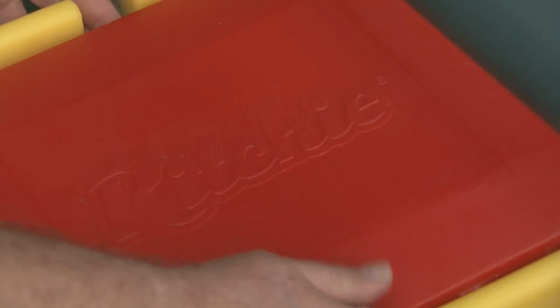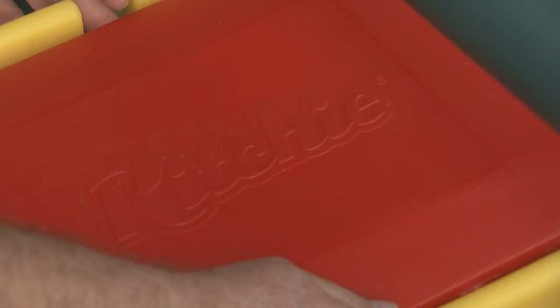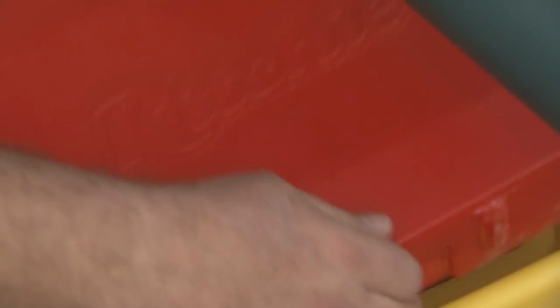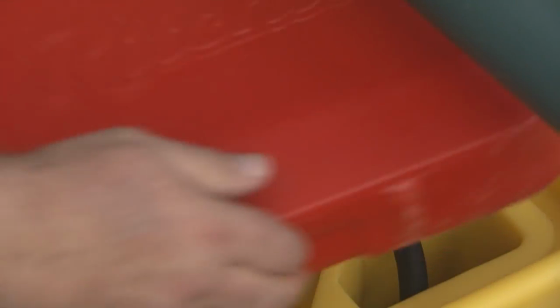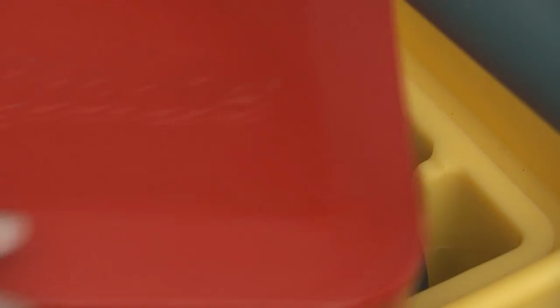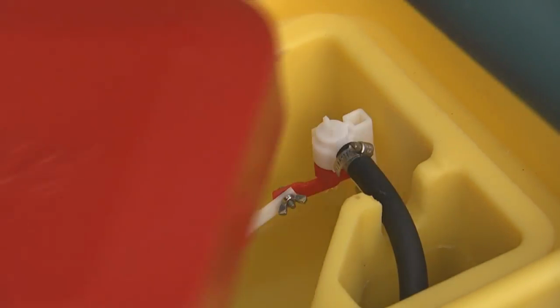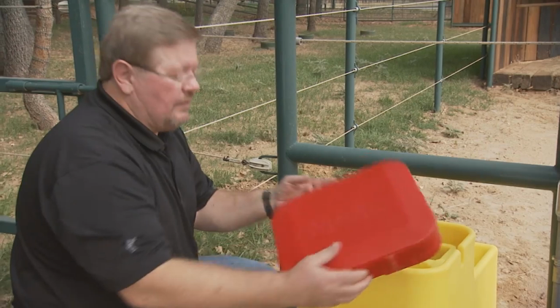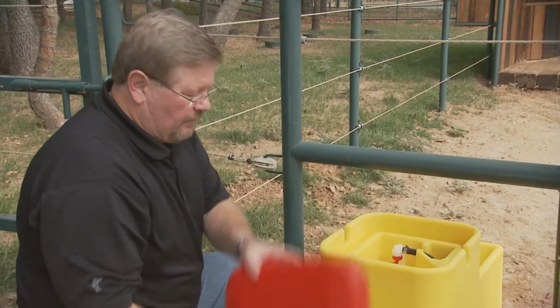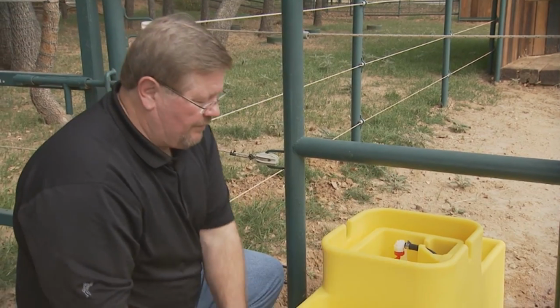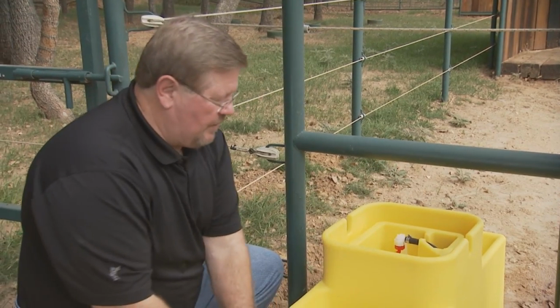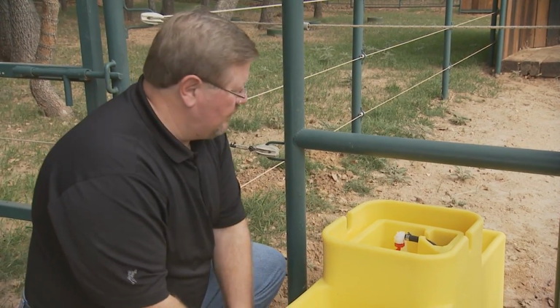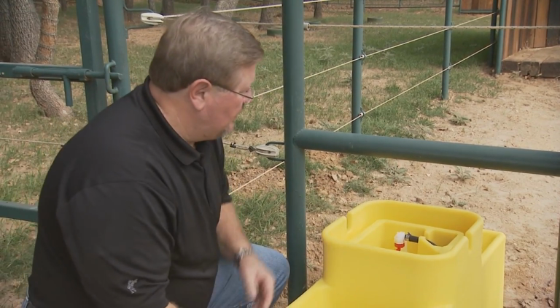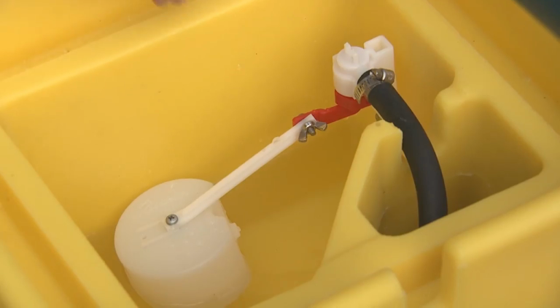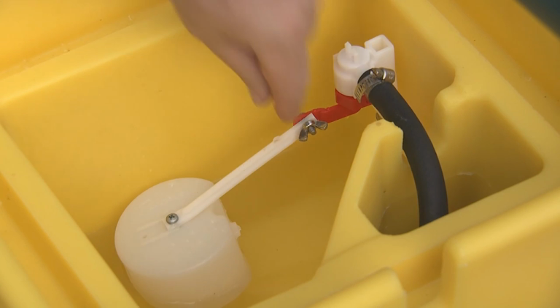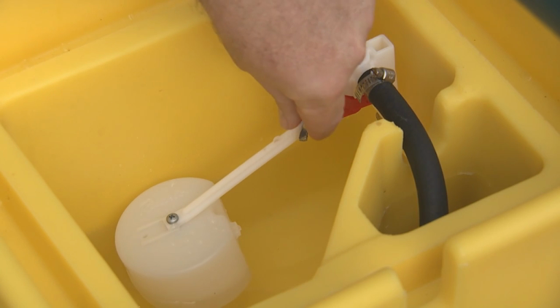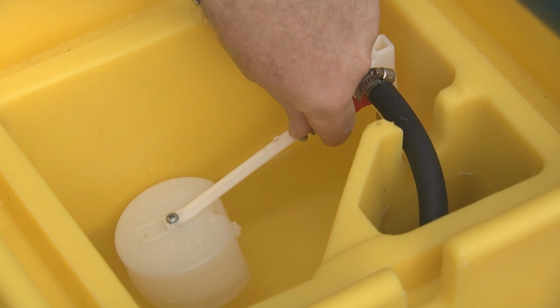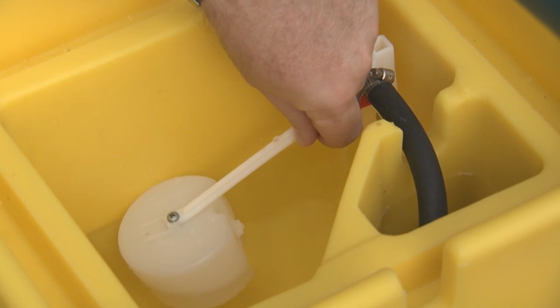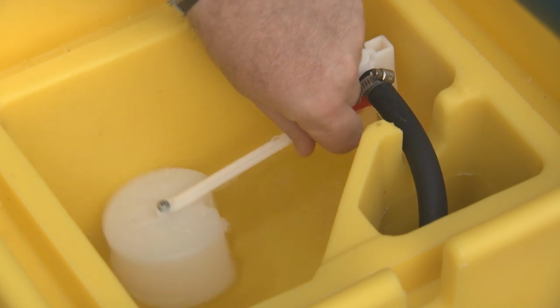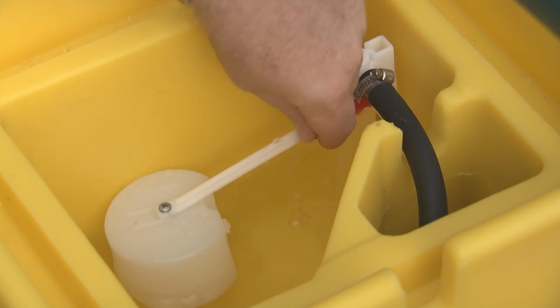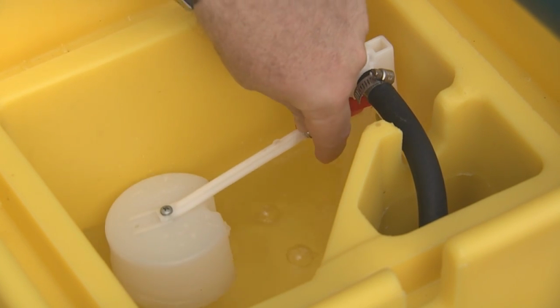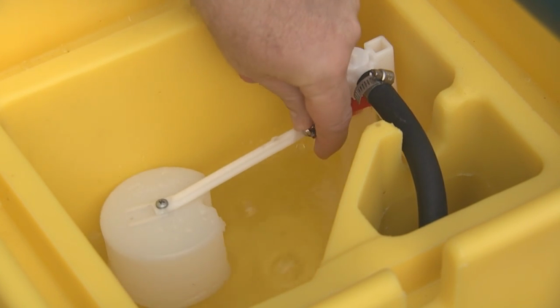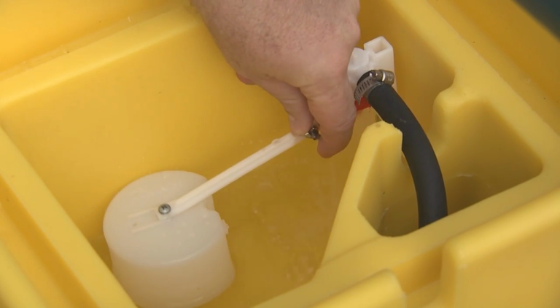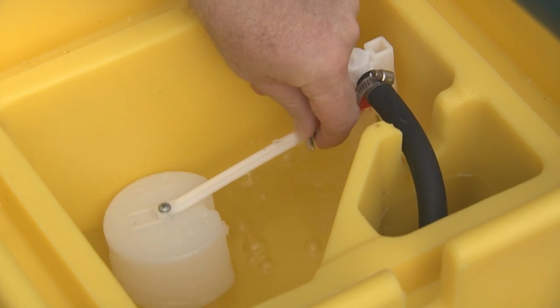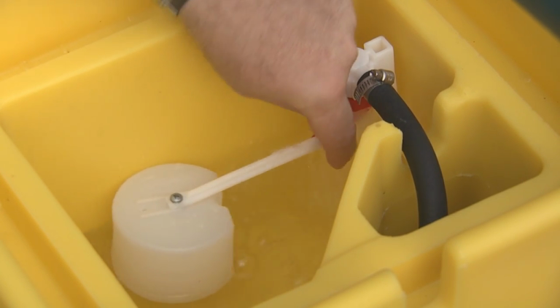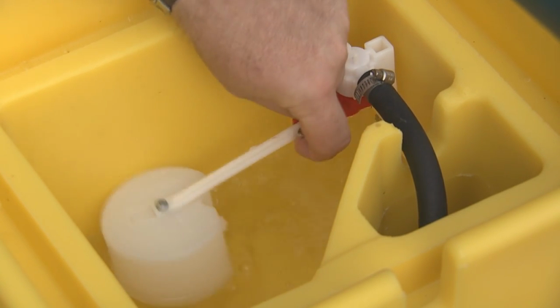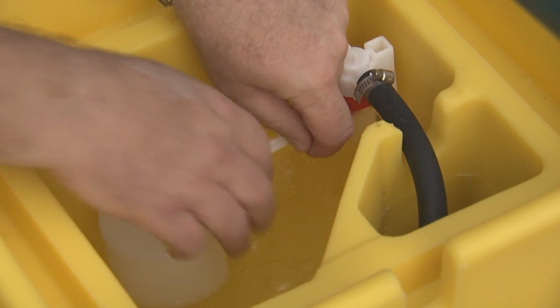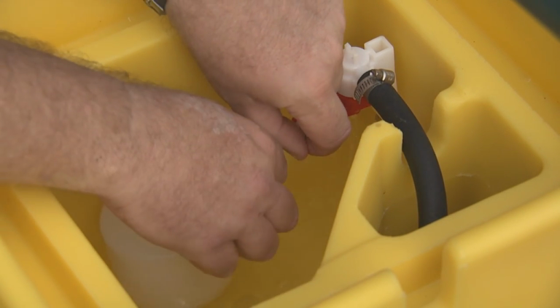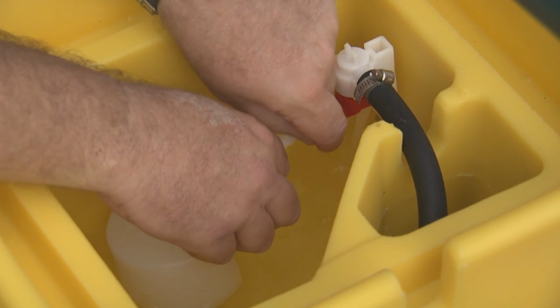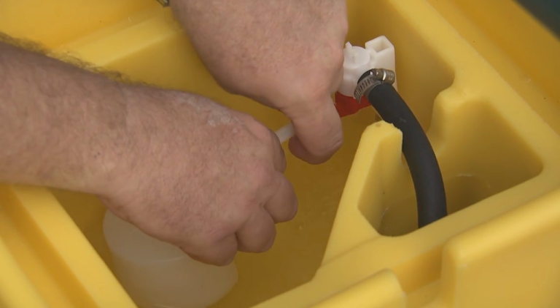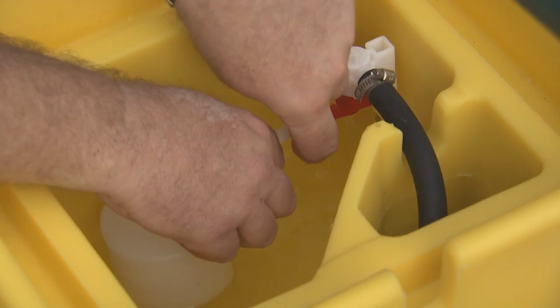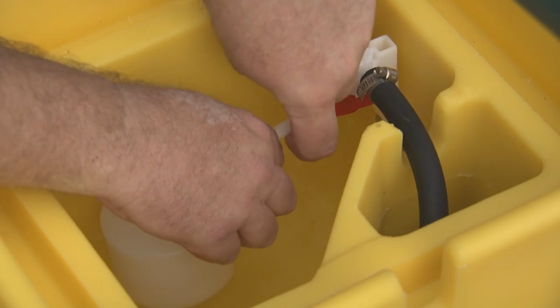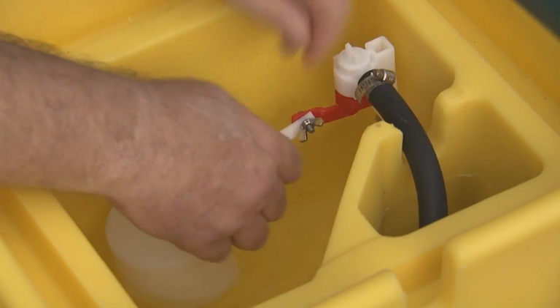You pull the cover off — there's no tools necessary, just pull it off with your hands. And to adjust the water level, you just do it with this wing nut. You loosen it, adjust your level to where you want it, and tighten it back up.